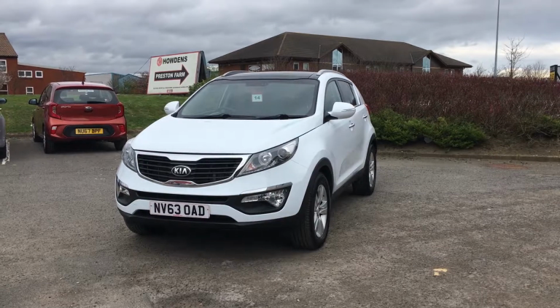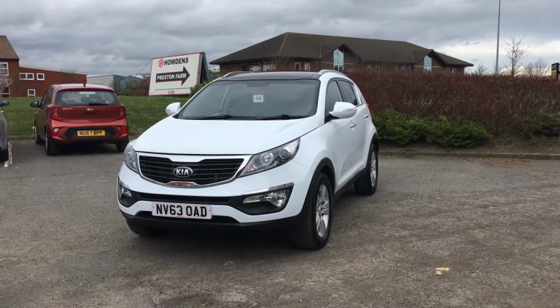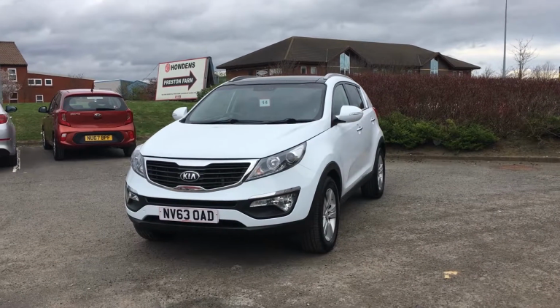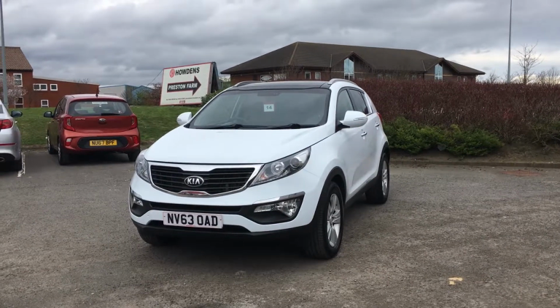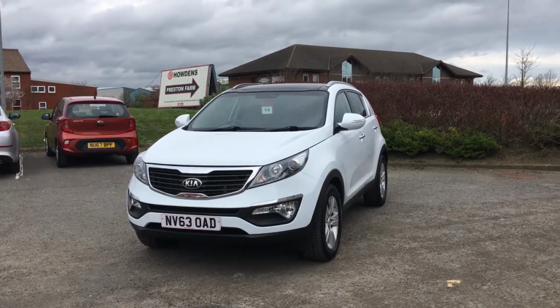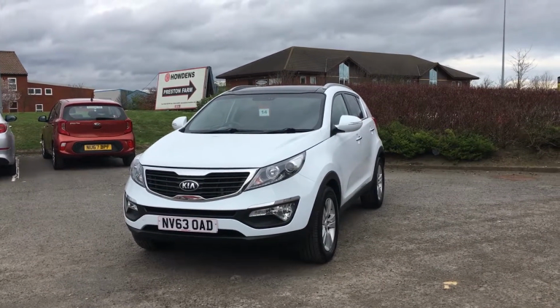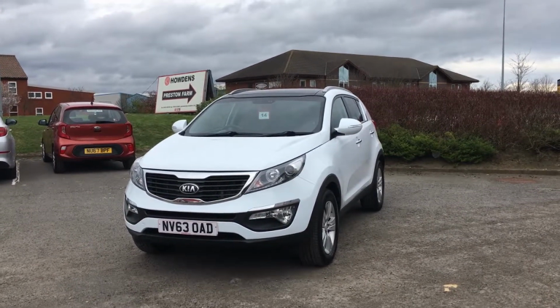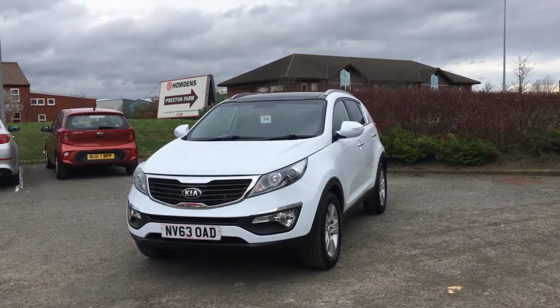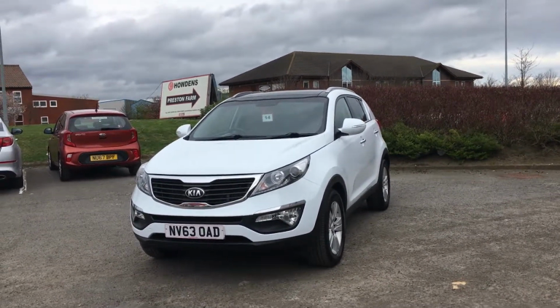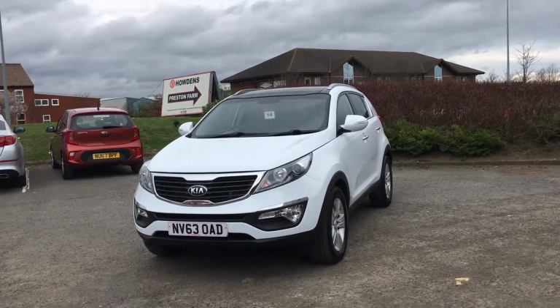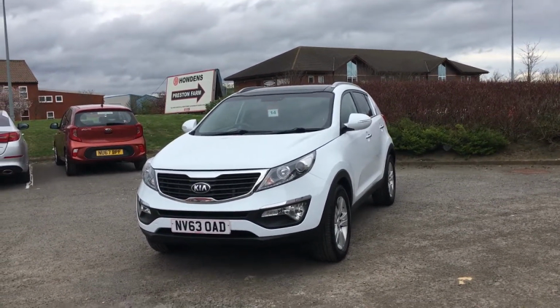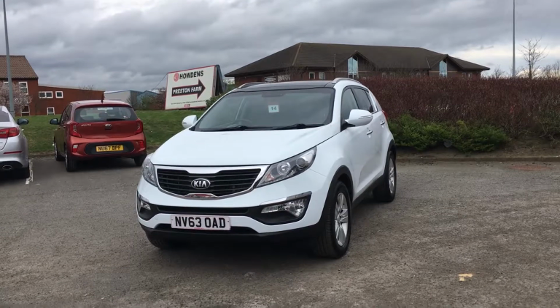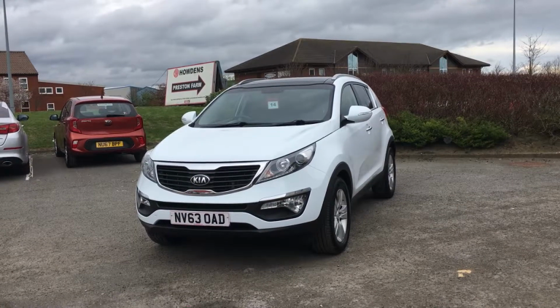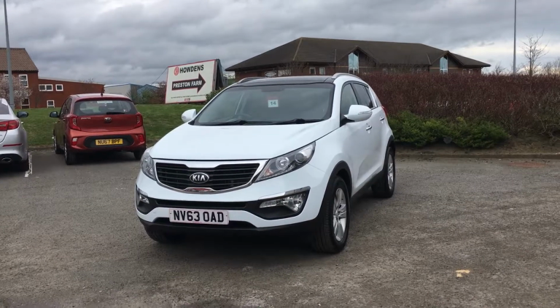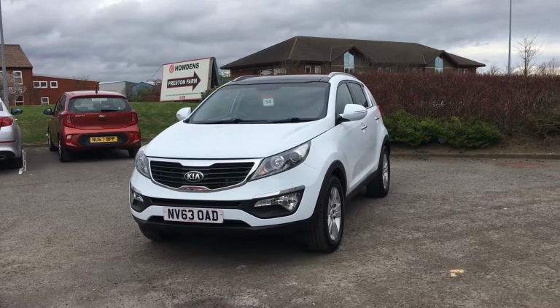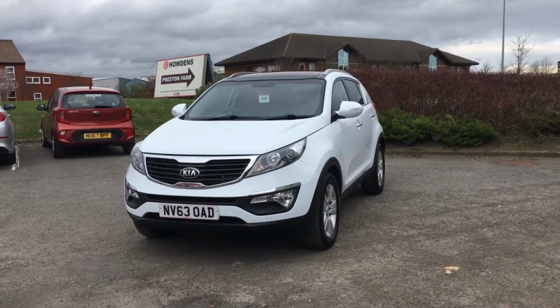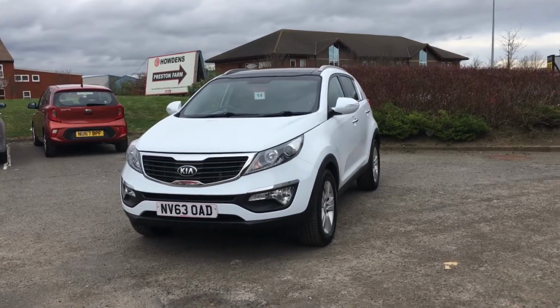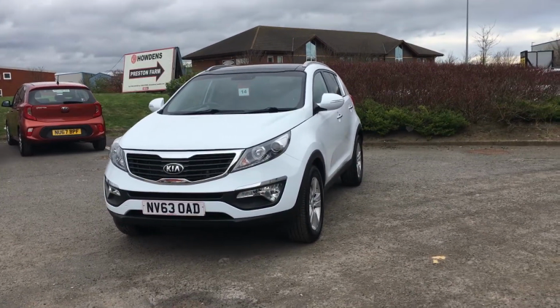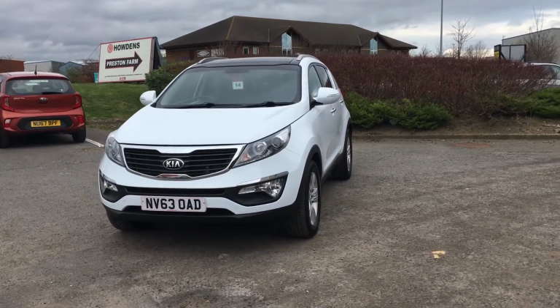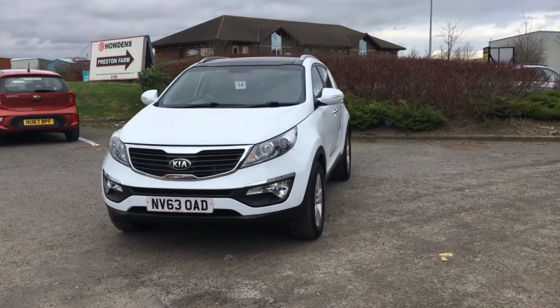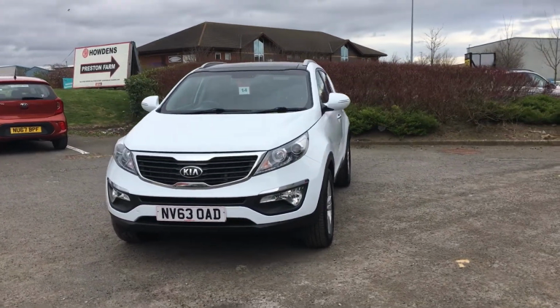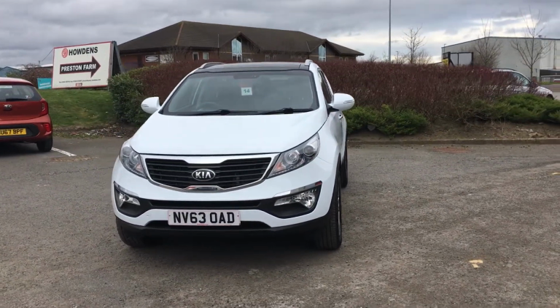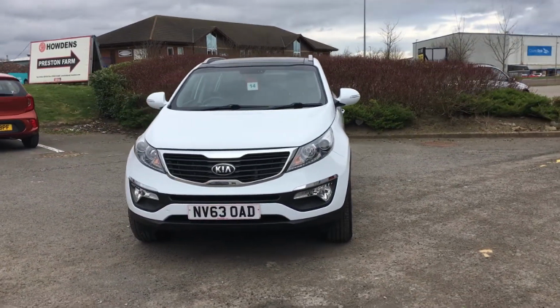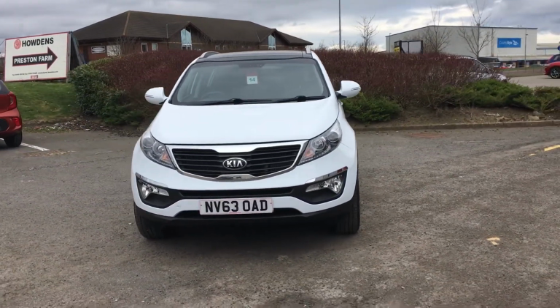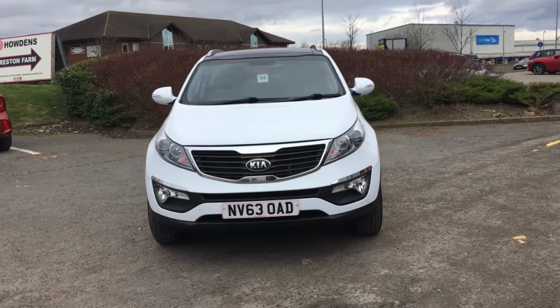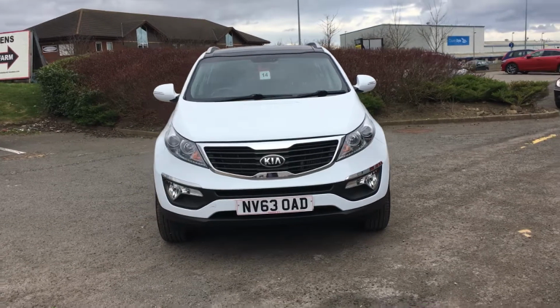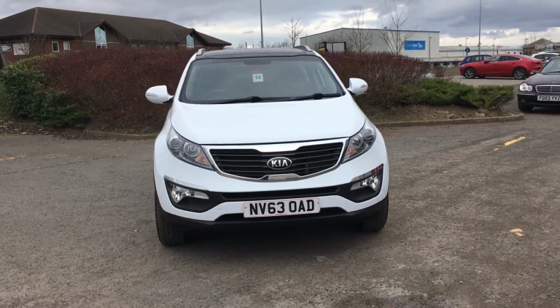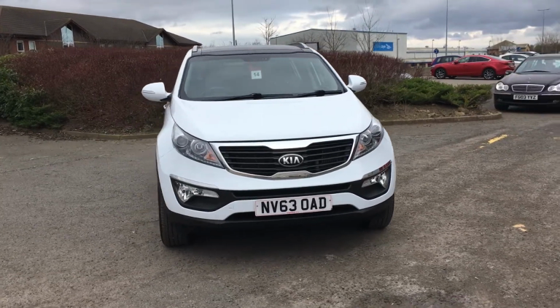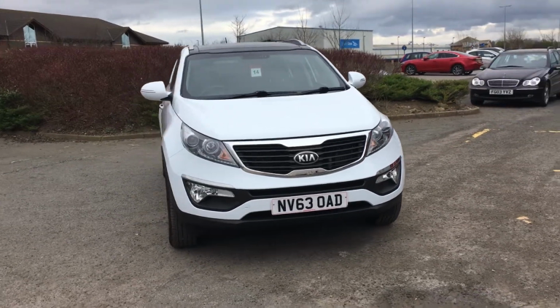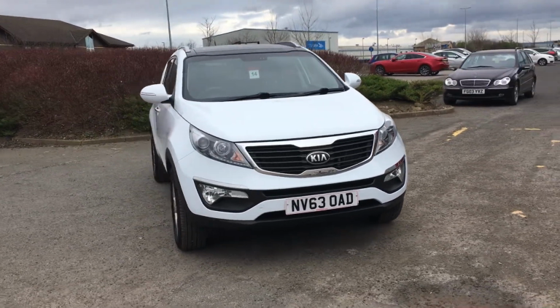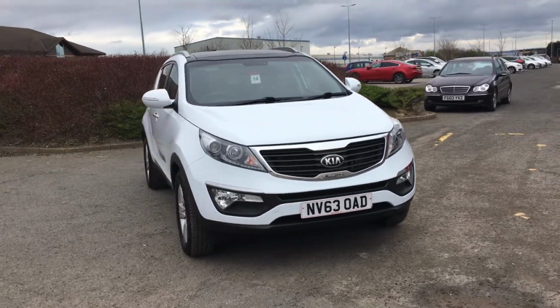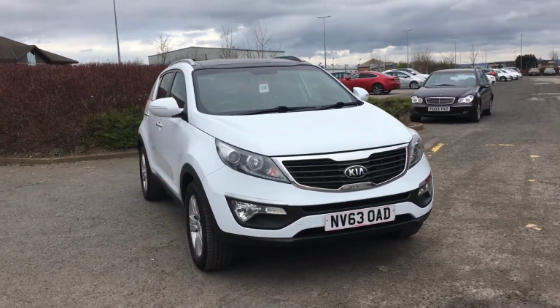Welcome to Jennings Kia. In this presentation we have the excellent value for money Kia Sportage. This is a 2 spec with a 1.7 diesel engine with 38,002 miles on the clock.